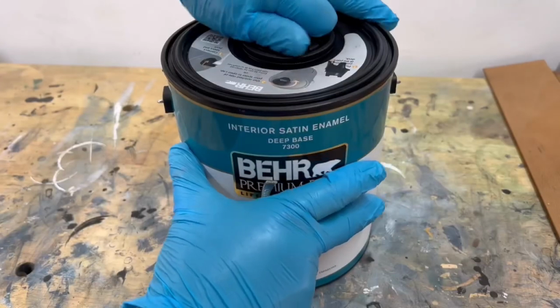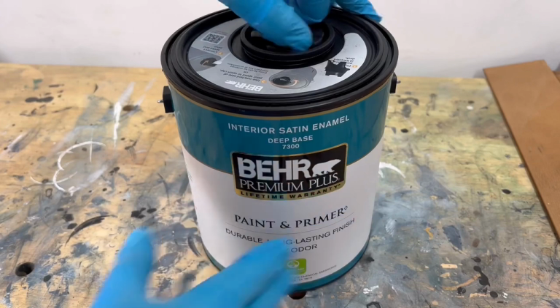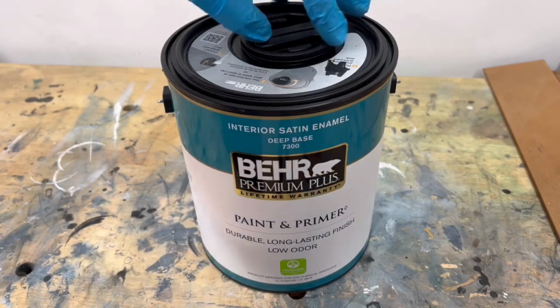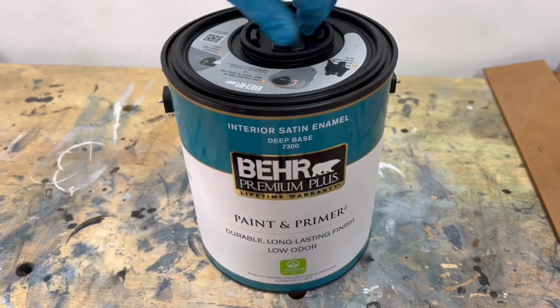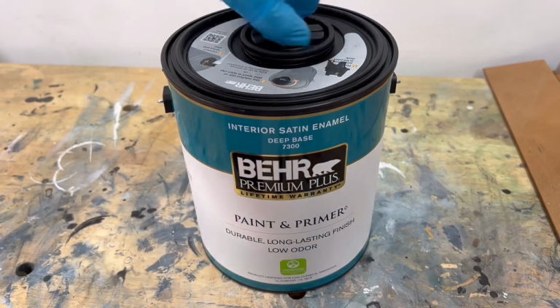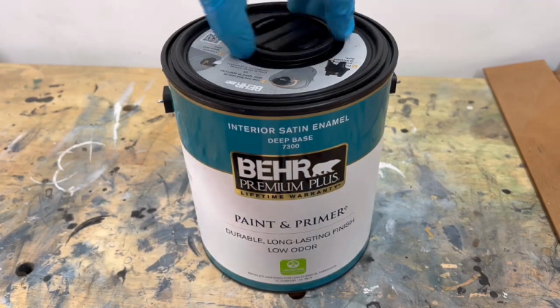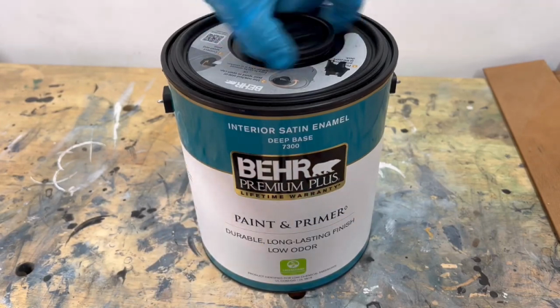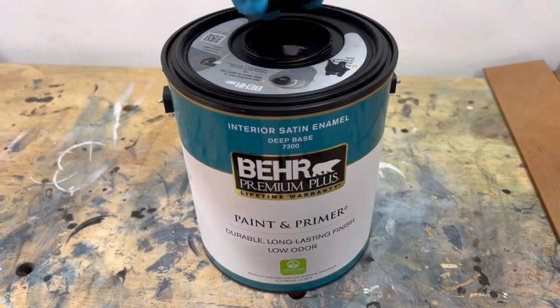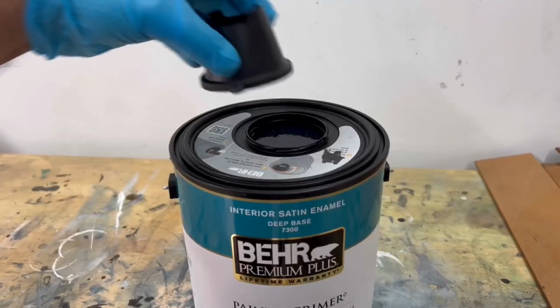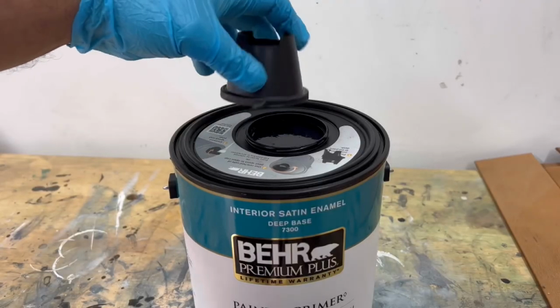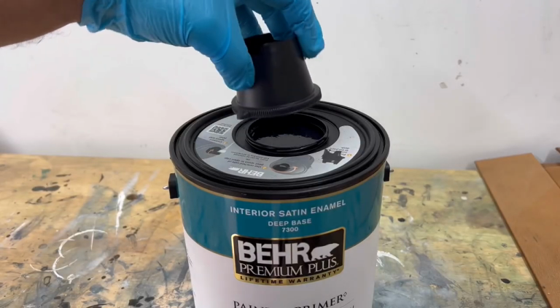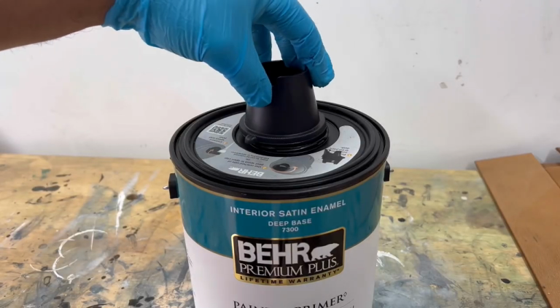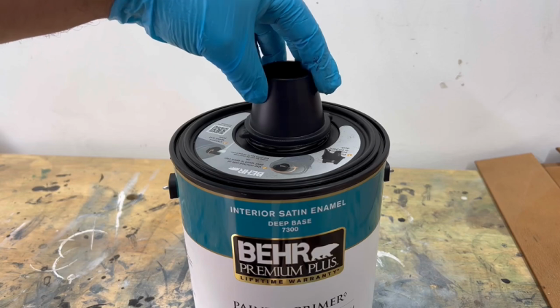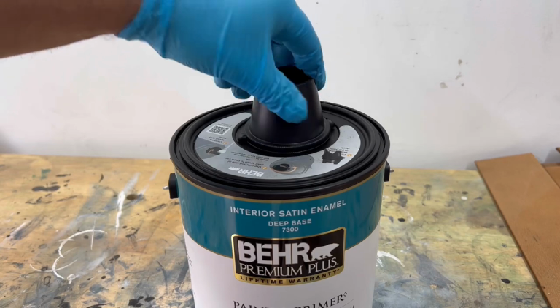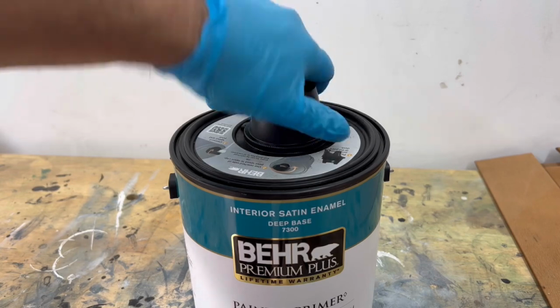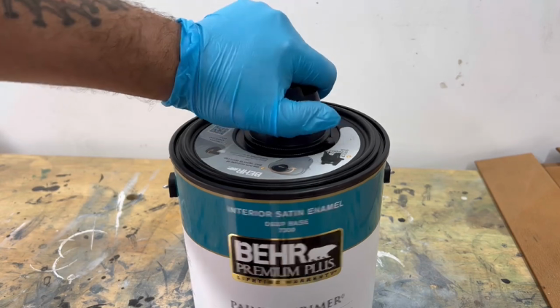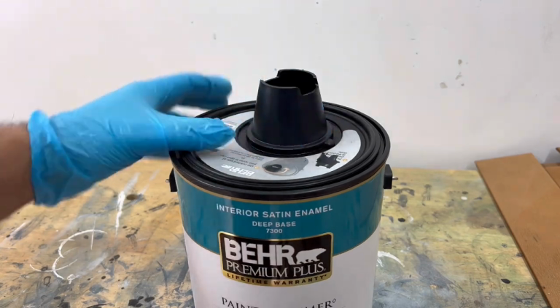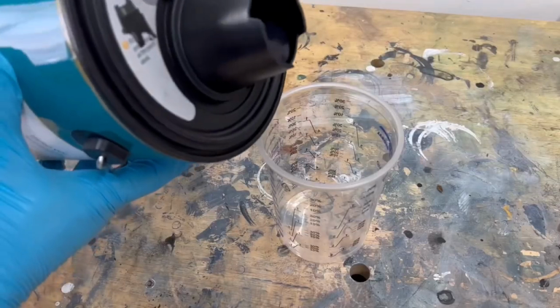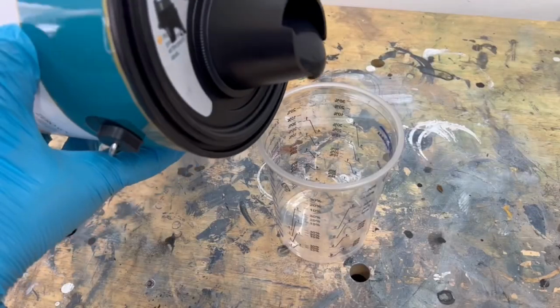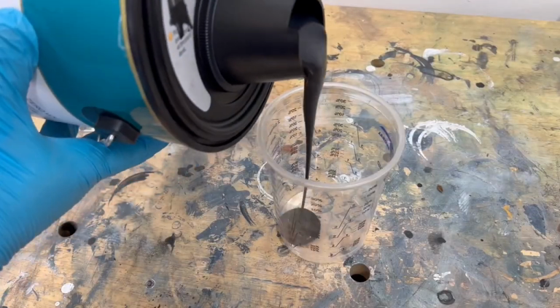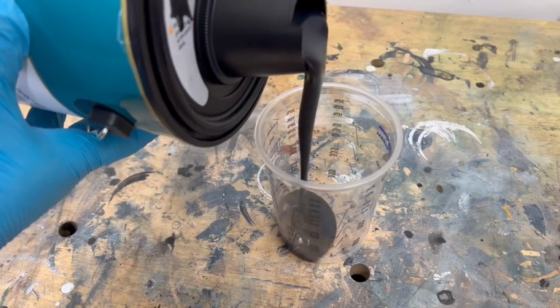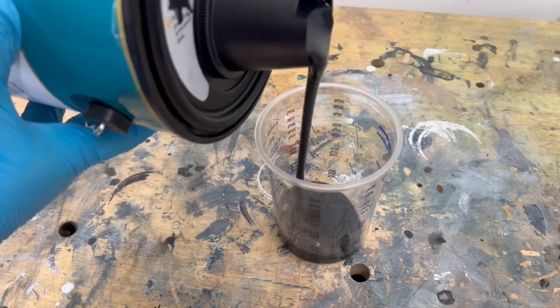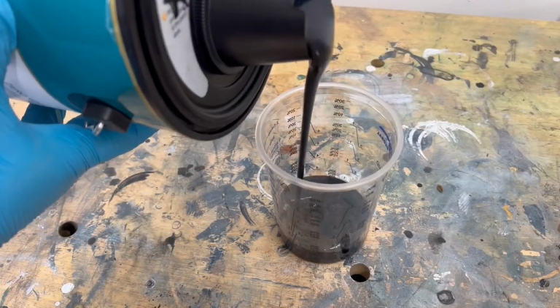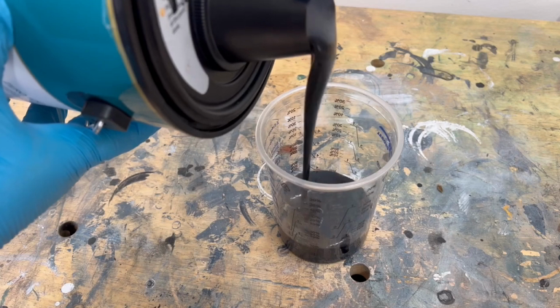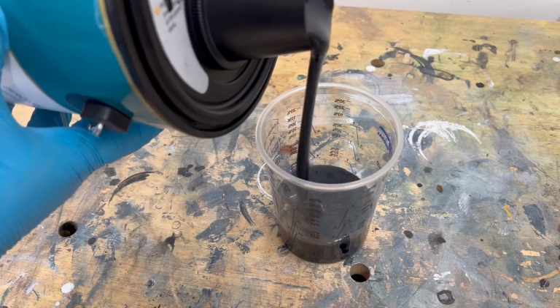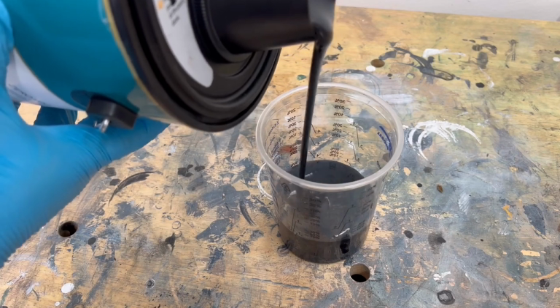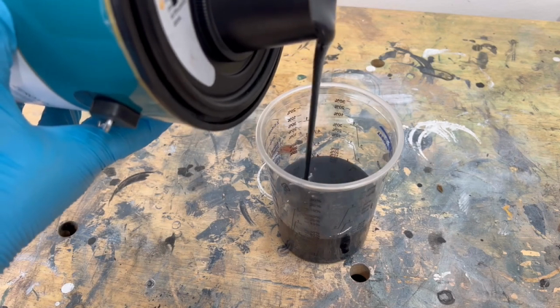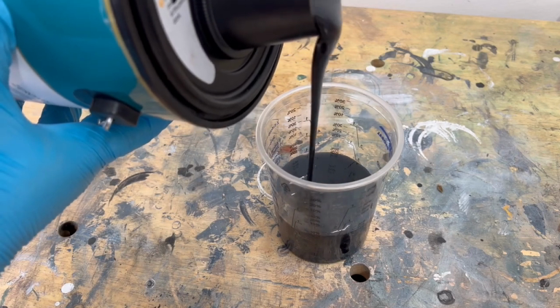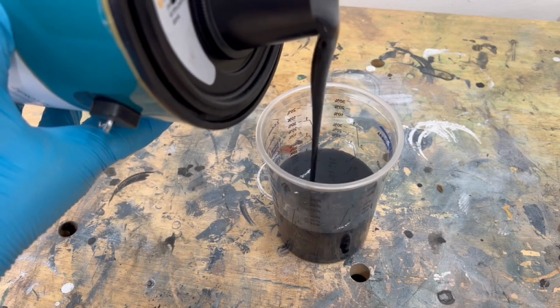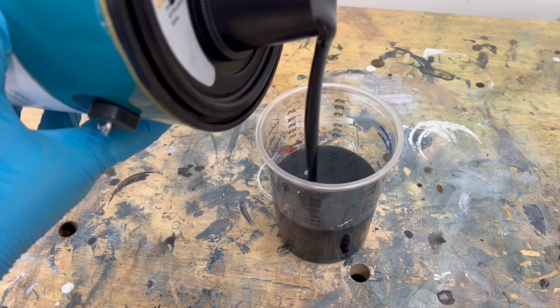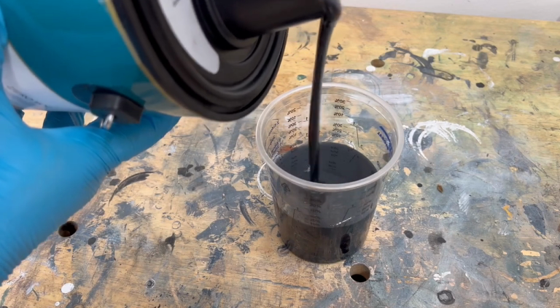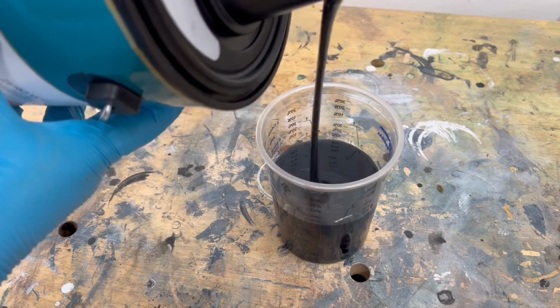For this project I'm going with my favorite color combination — a stained wood color paired with black Limousine Leather paint by Behr Premium. It has a built-in primer and a satin finish, and it's my favorite go-to paint whenever I want to do anything dark.